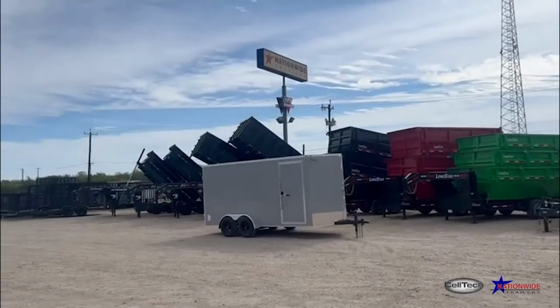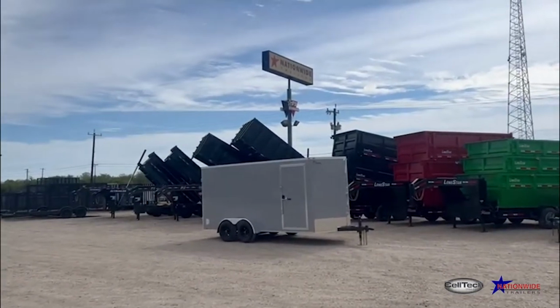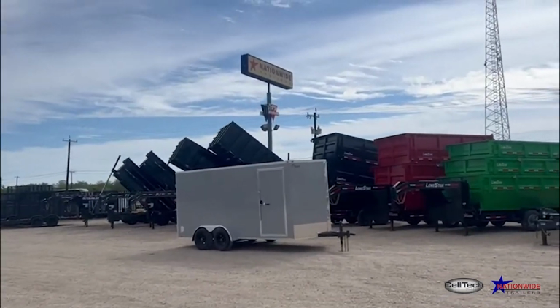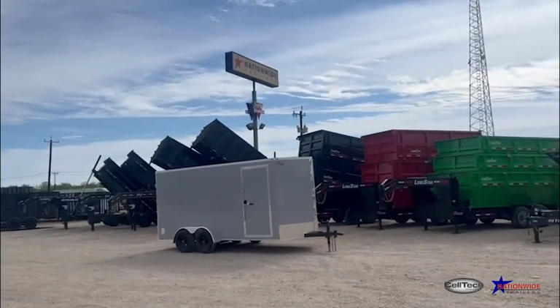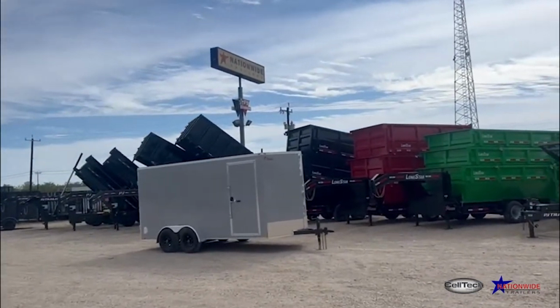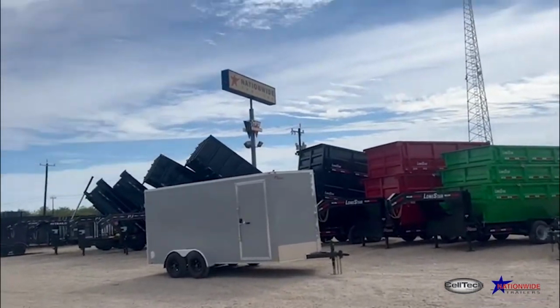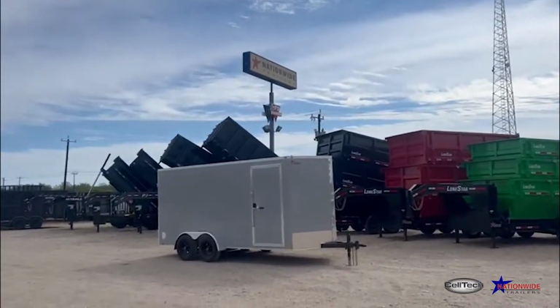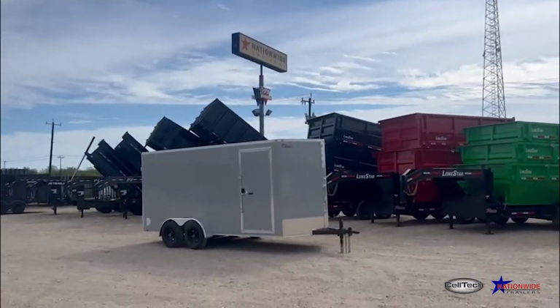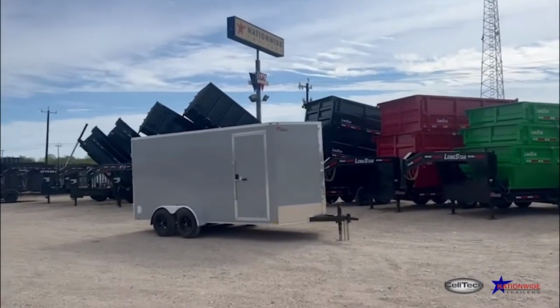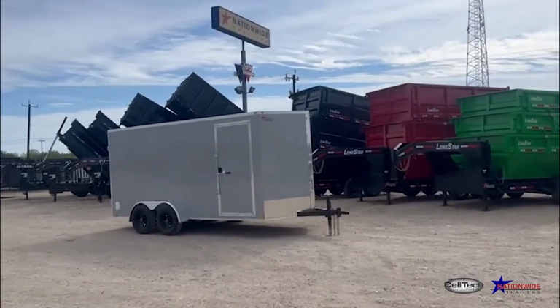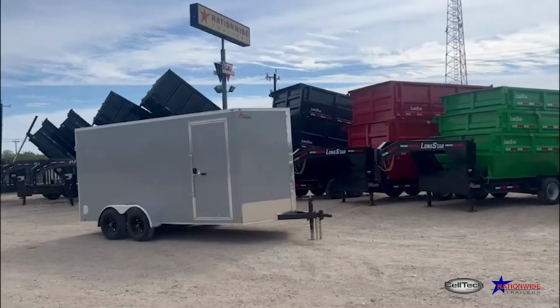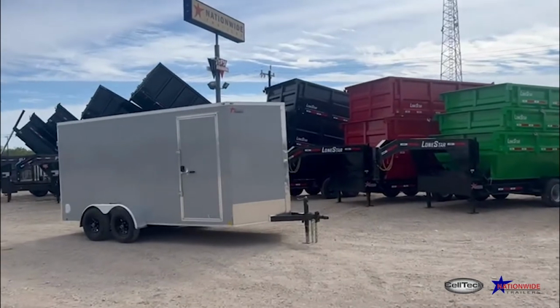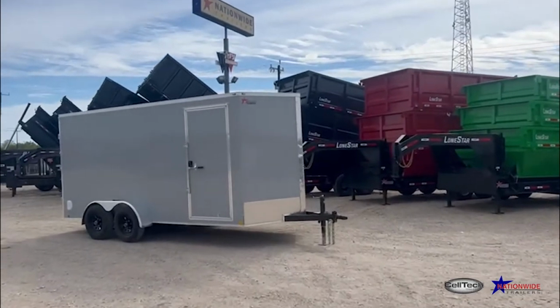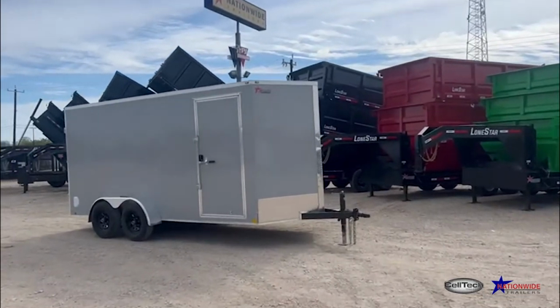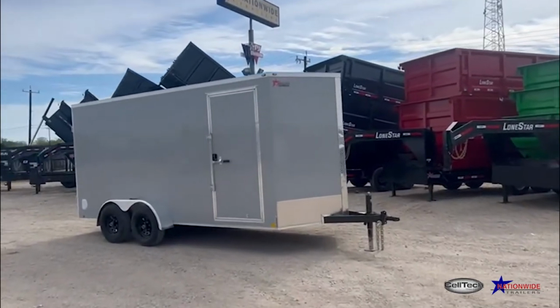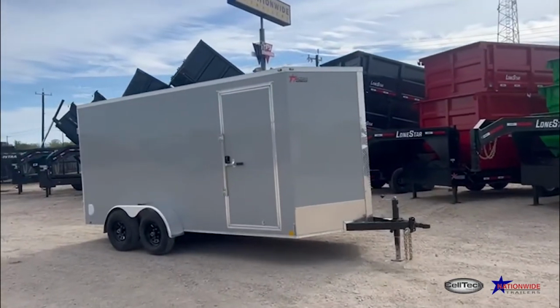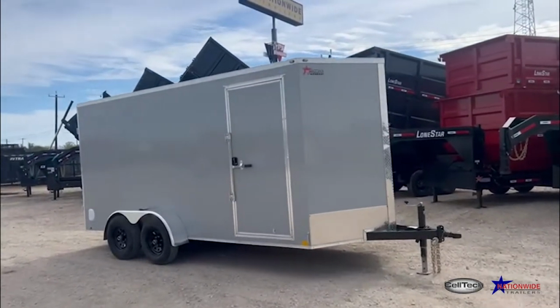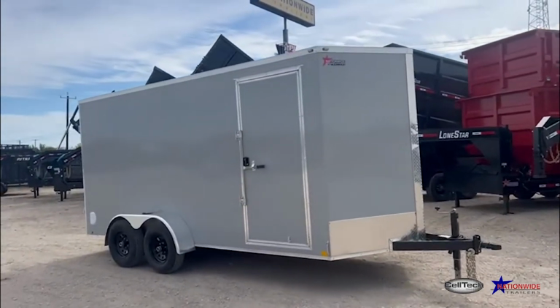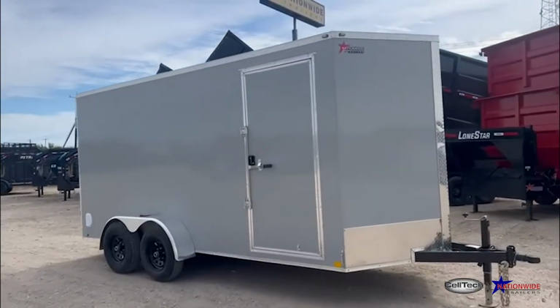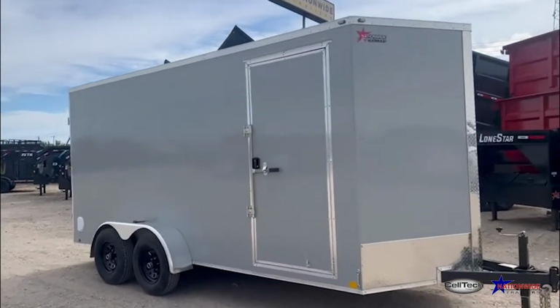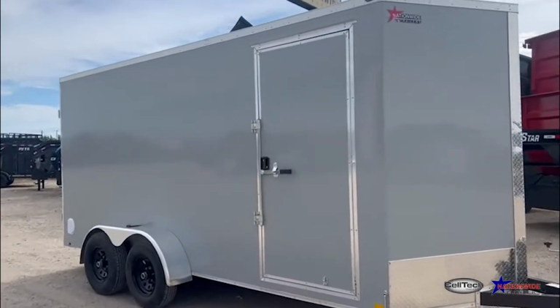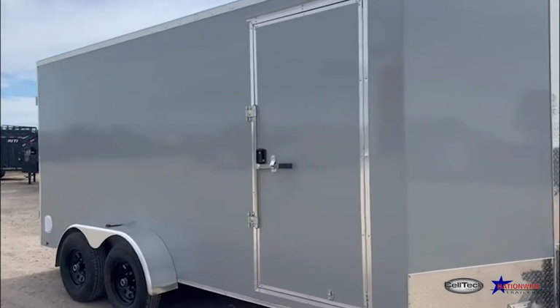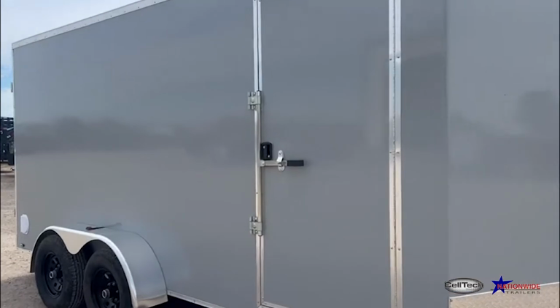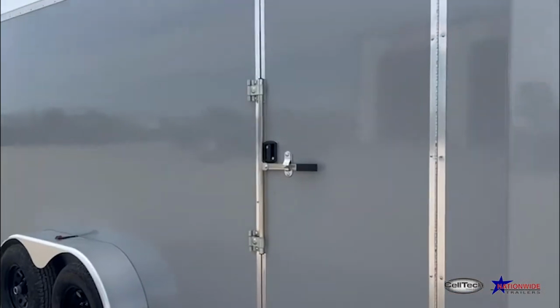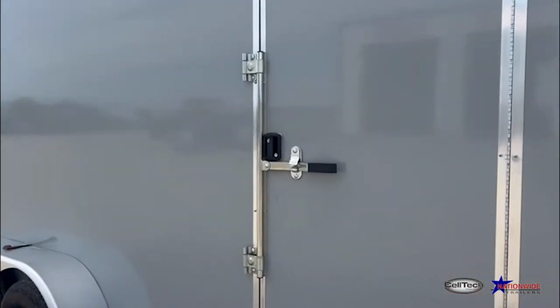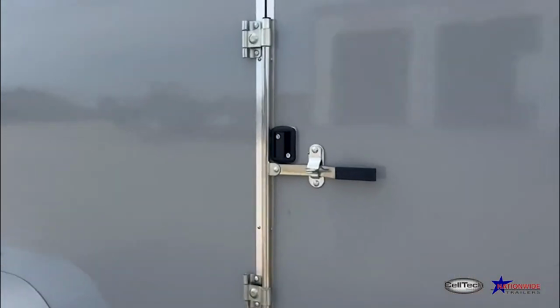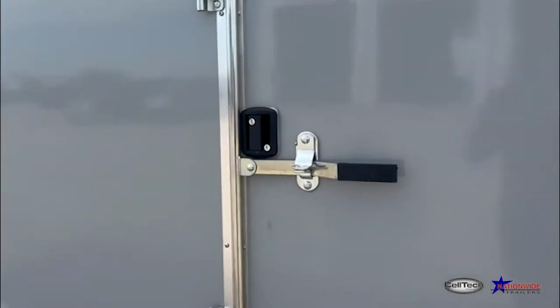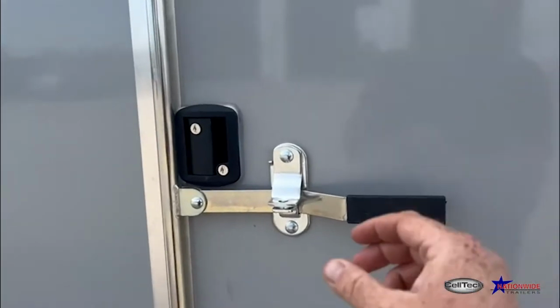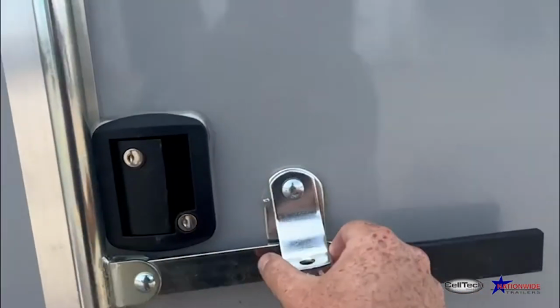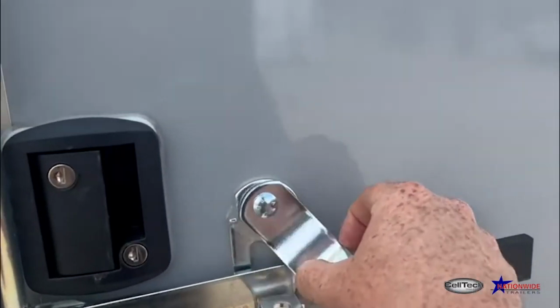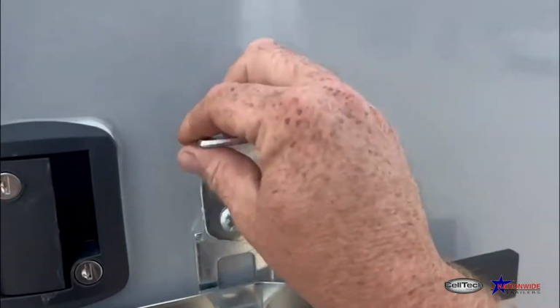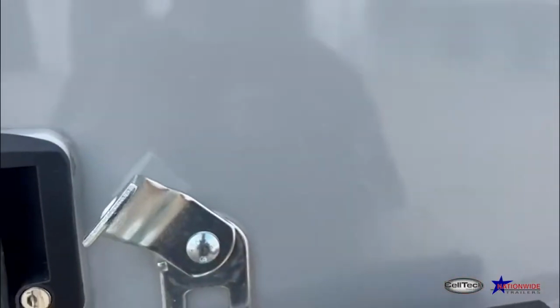Hey guys, I'm at the Nationwide Trailer San Antonio store briefly. I just happened to see they've got one of these Celtec cargo trailers sitting here — I've seen them before and can't get over how awesome they are, so I'm going to show it to you again.